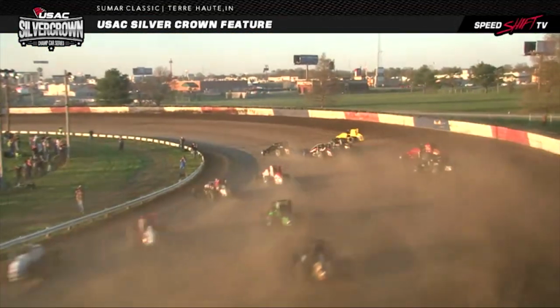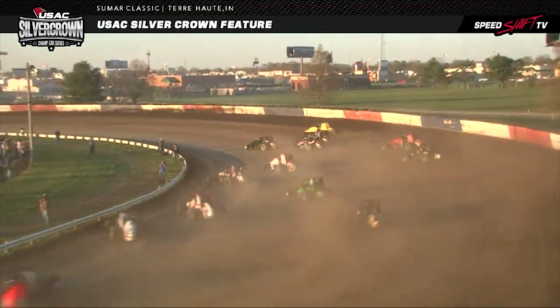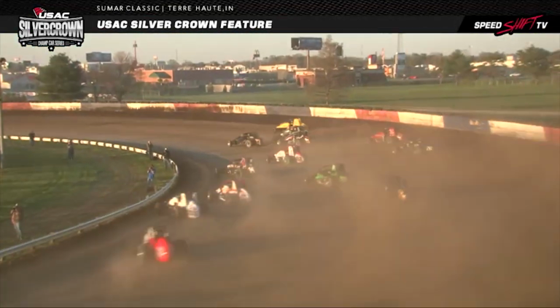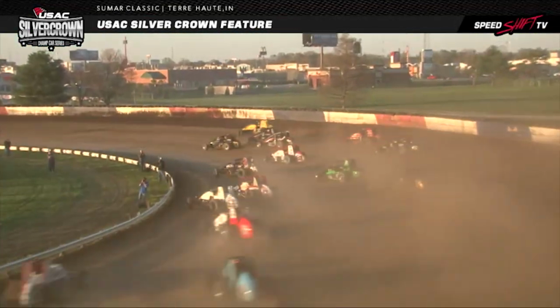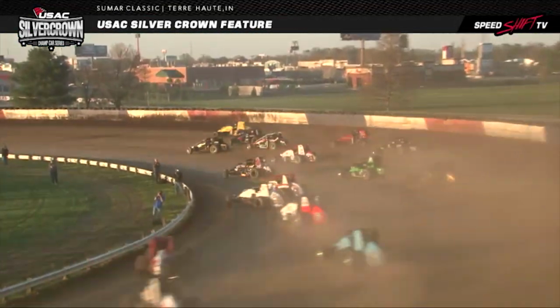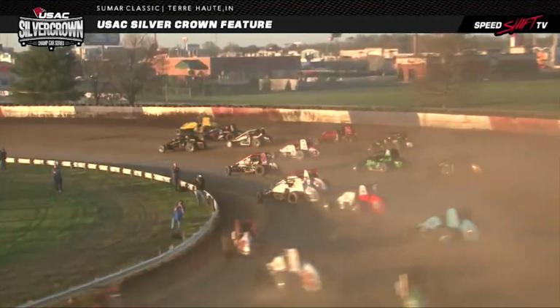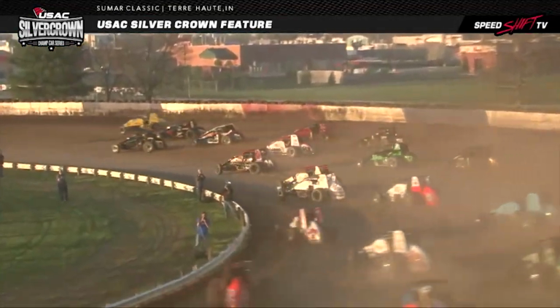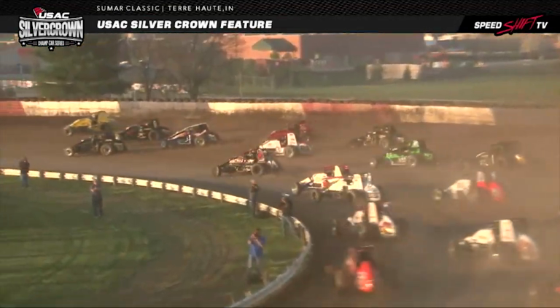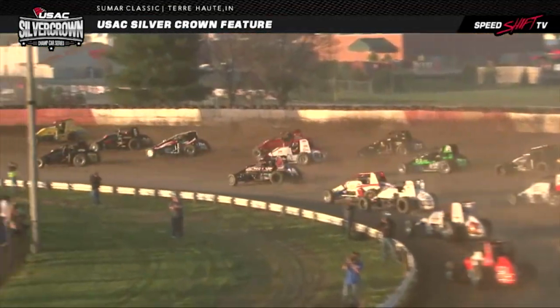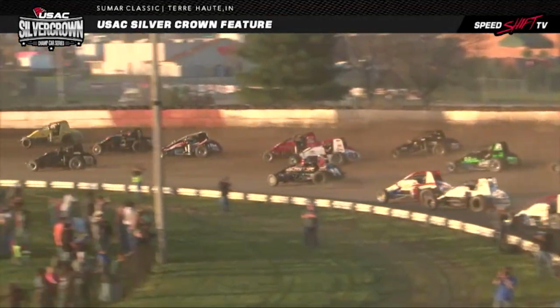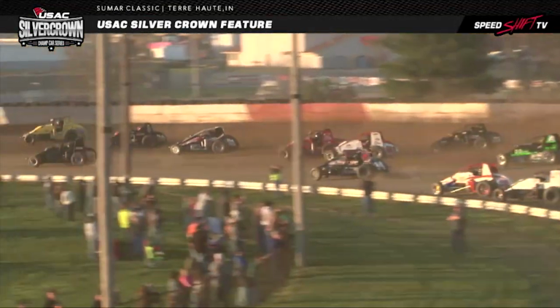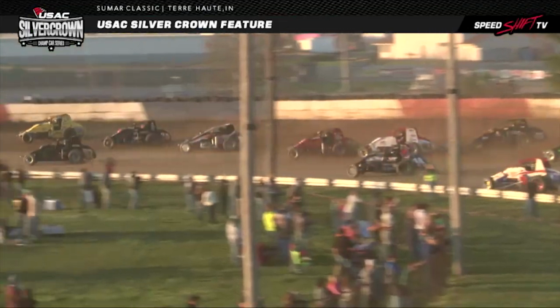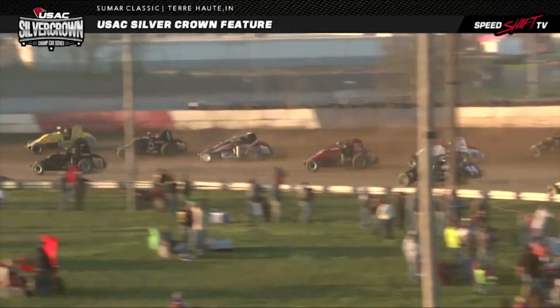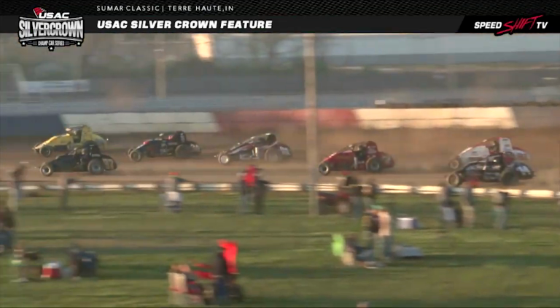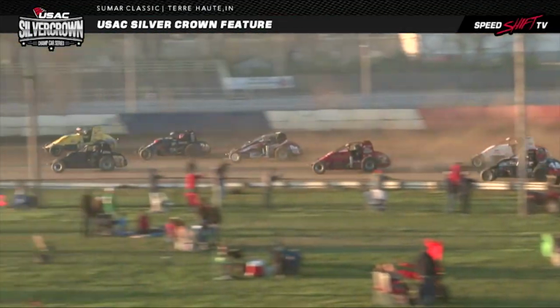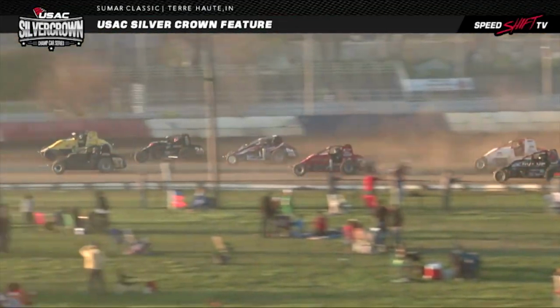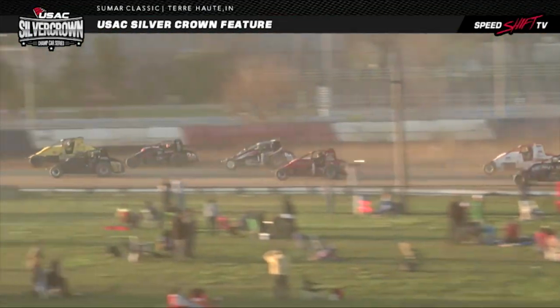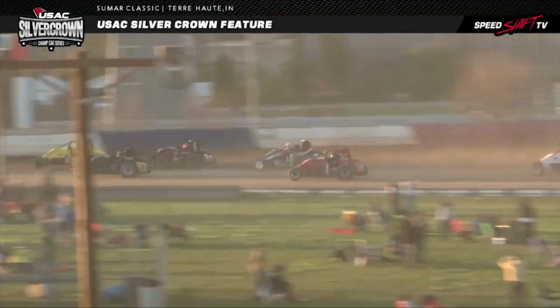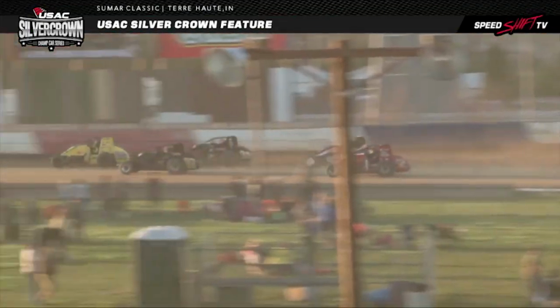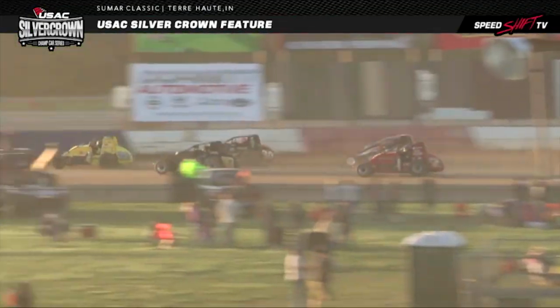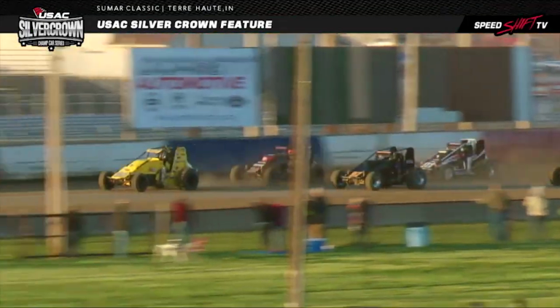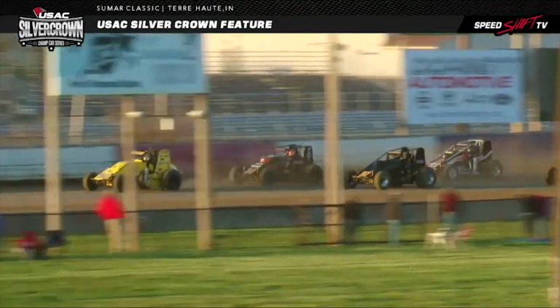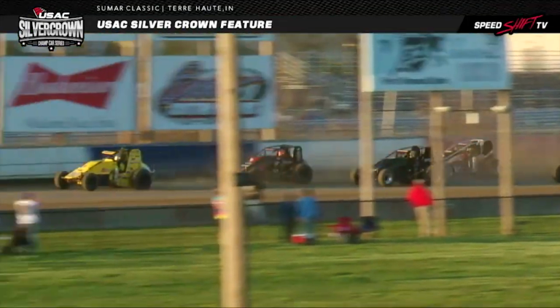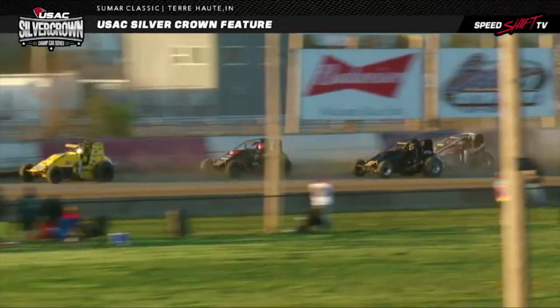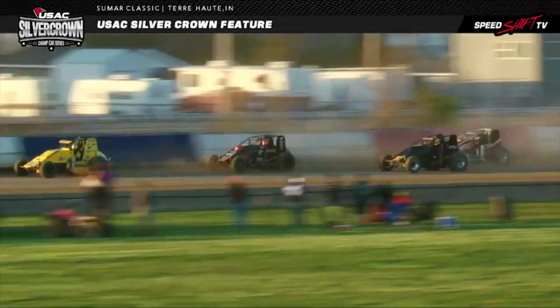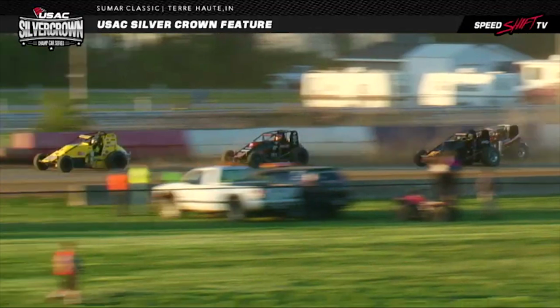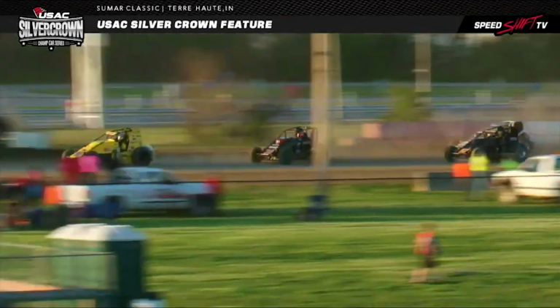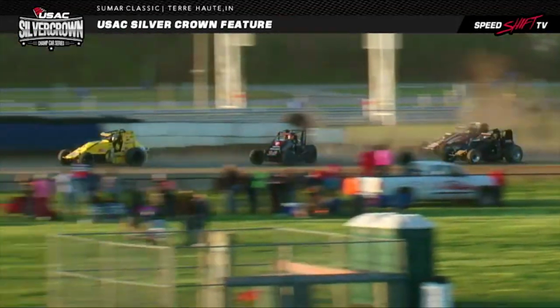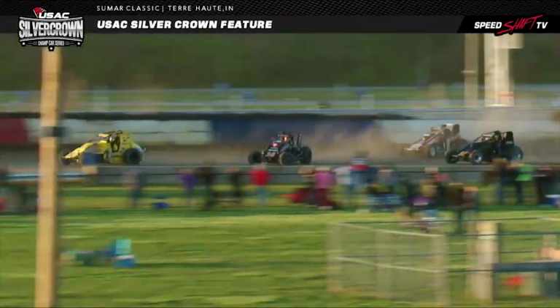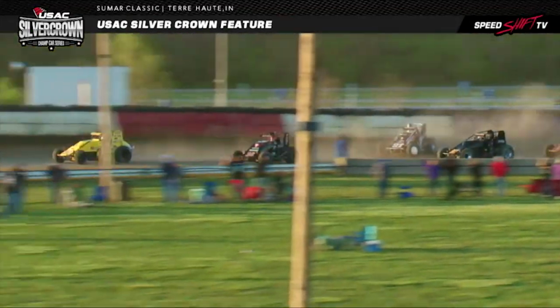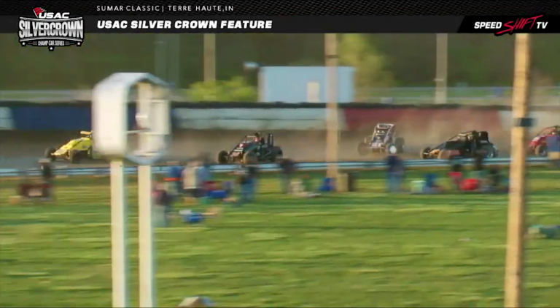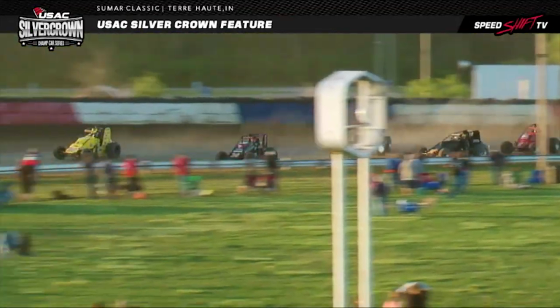Down into the corner, got them three wide for the race lead. Dig in and claw. Down to turn number two and down to the back shoot. Here comes a run. Now the number 71, Shane Cockrum, I believe — the one trying to slice his way up through.